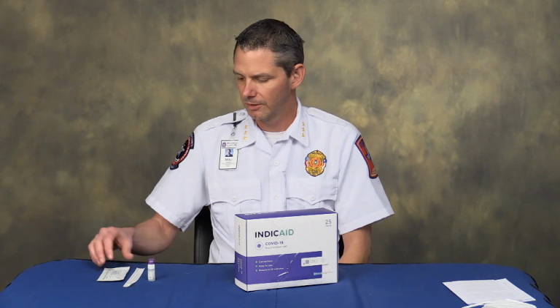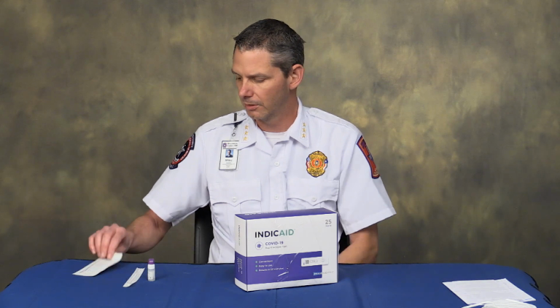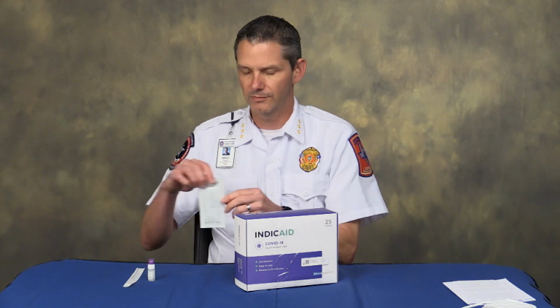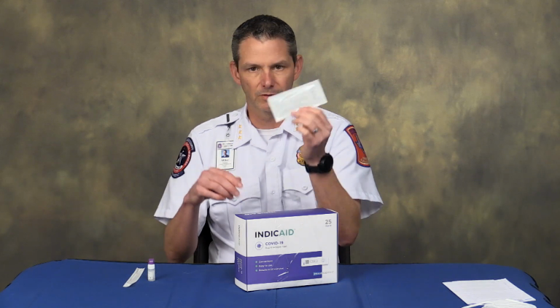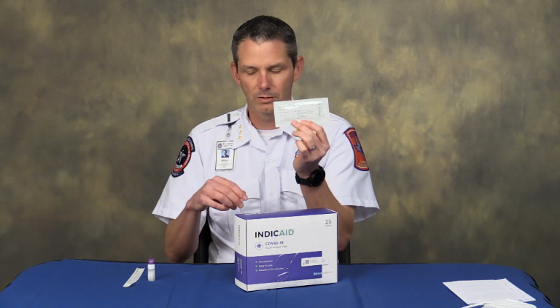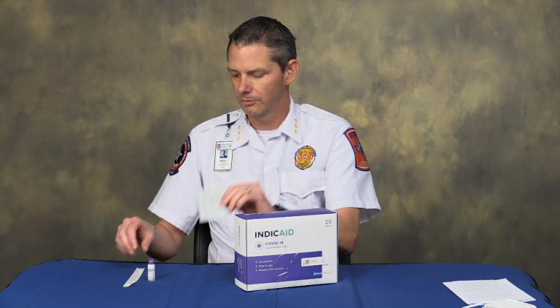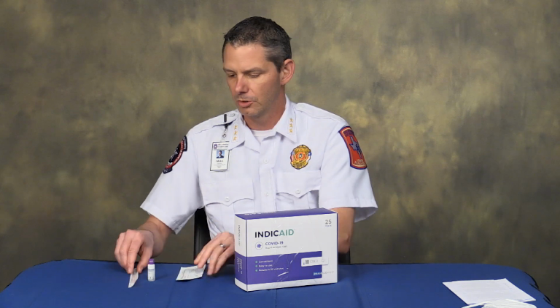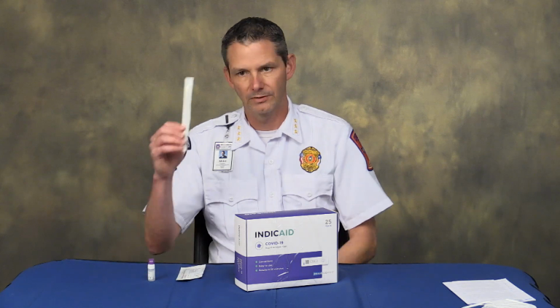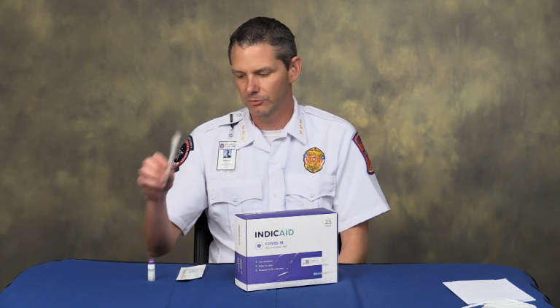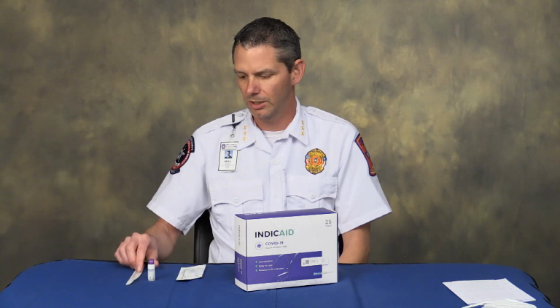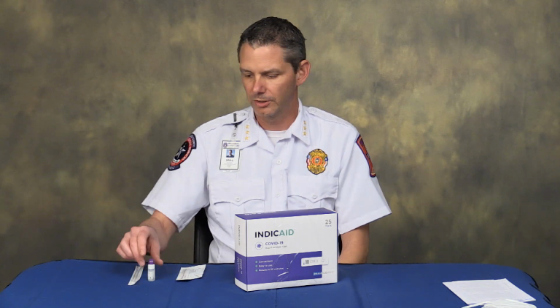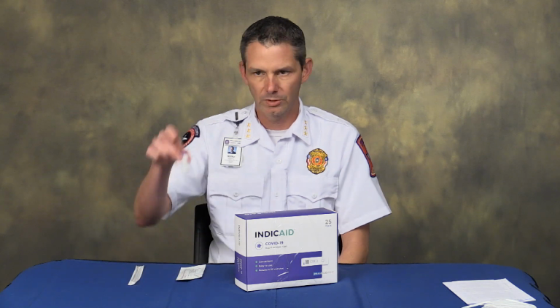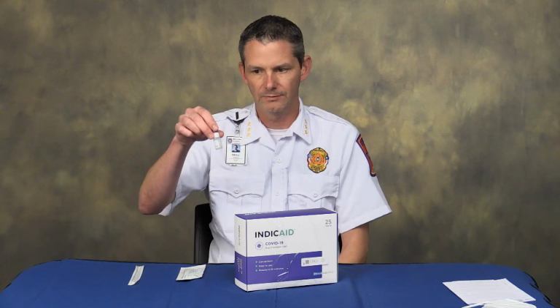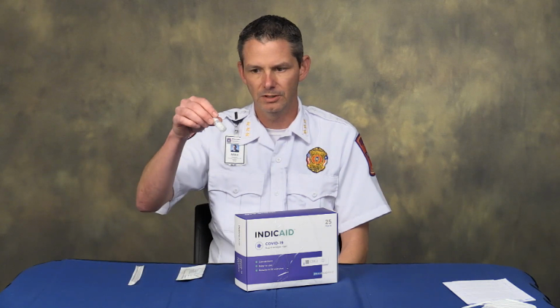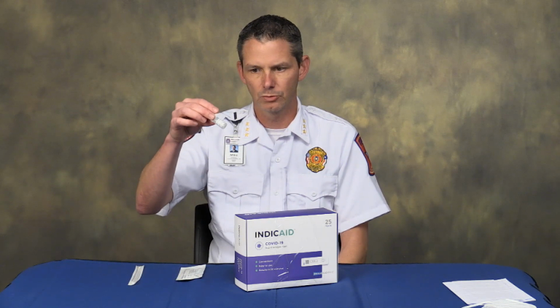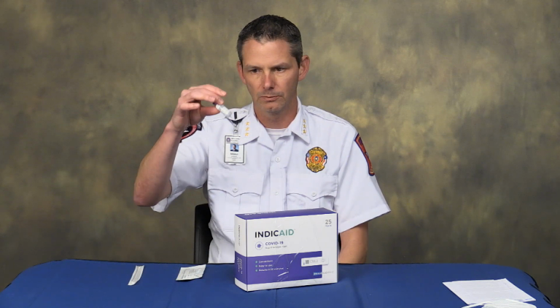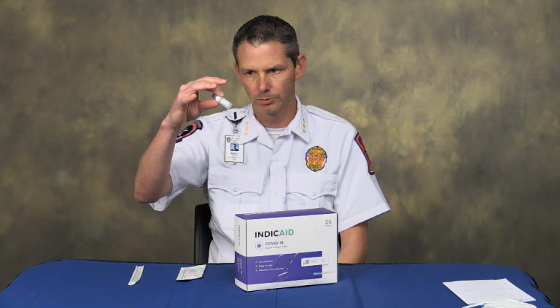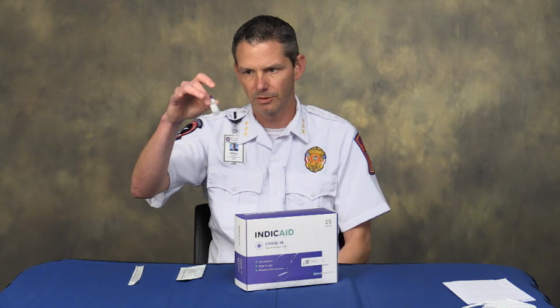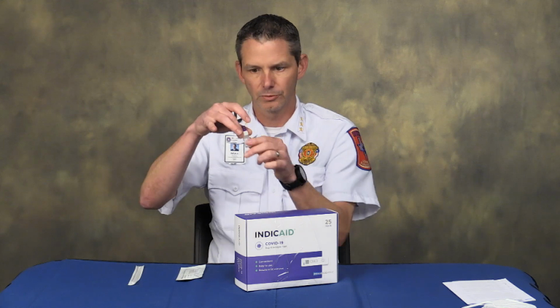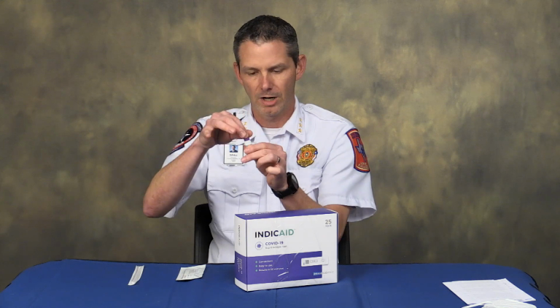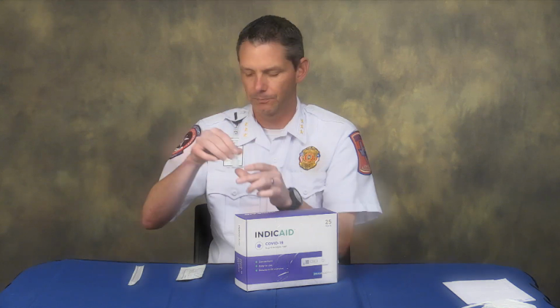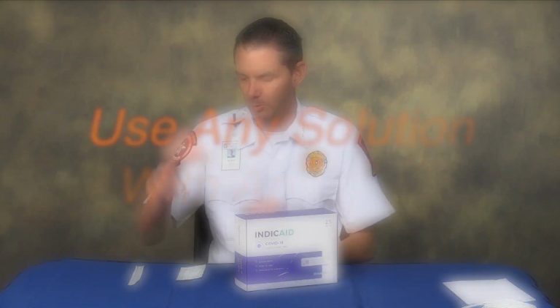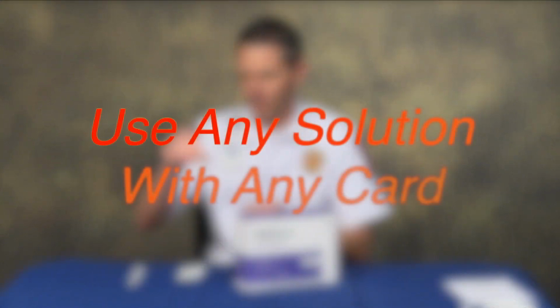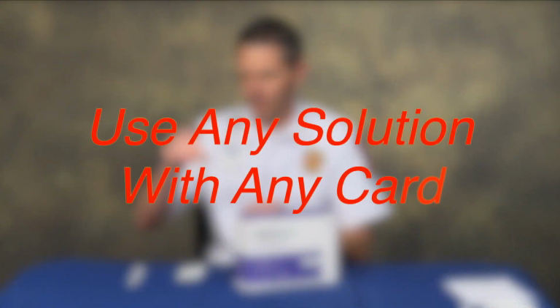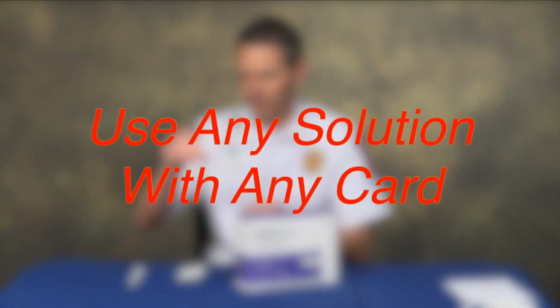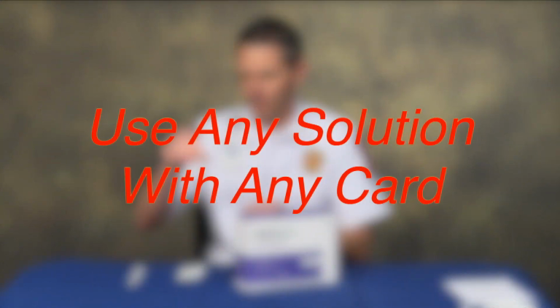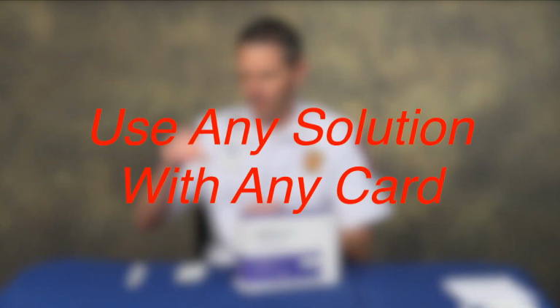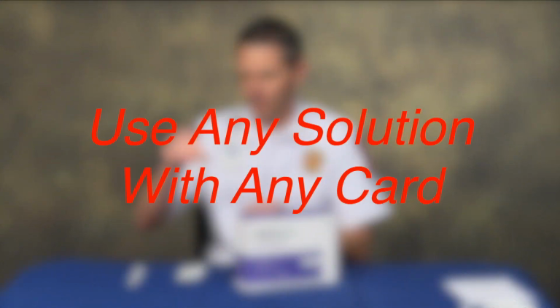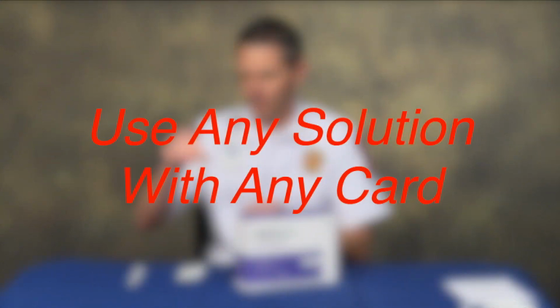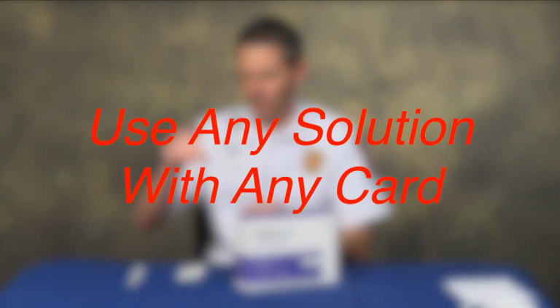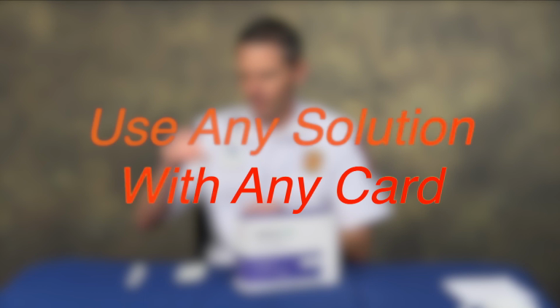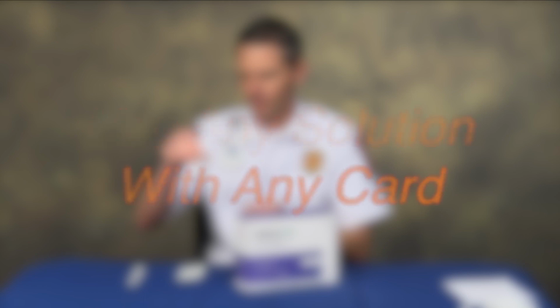There are 25 of the cards, 25 nasal swabs, and 25 of the individual little fluids that also serve as the dropper. Any solution inside the box can be used with any card — they do not have to be matched up.